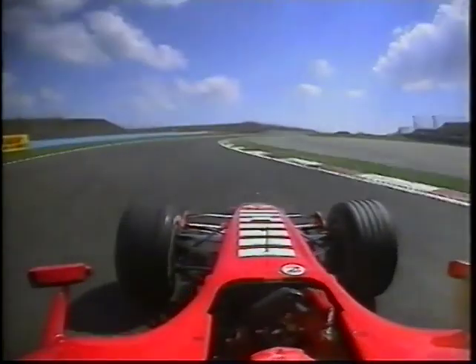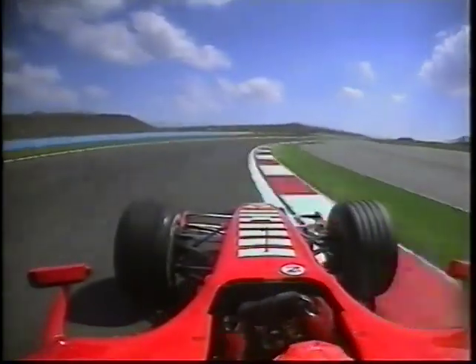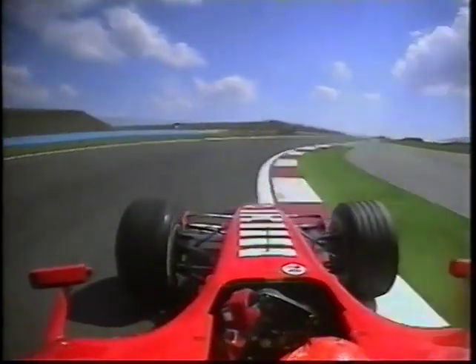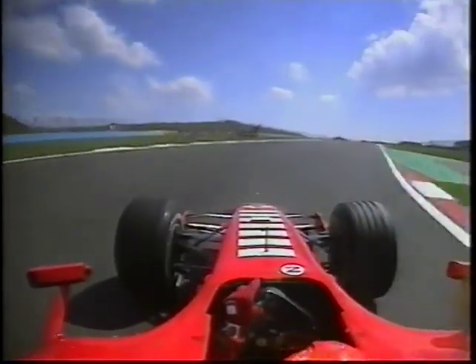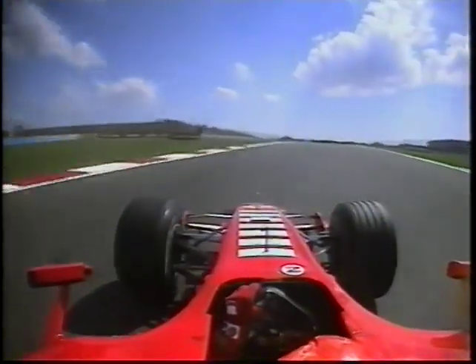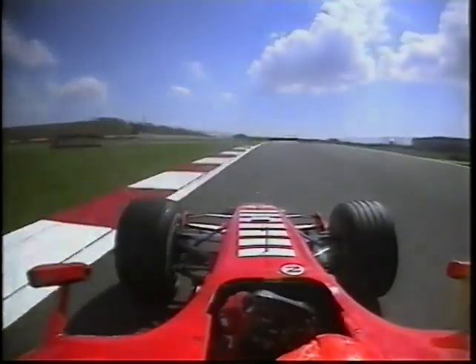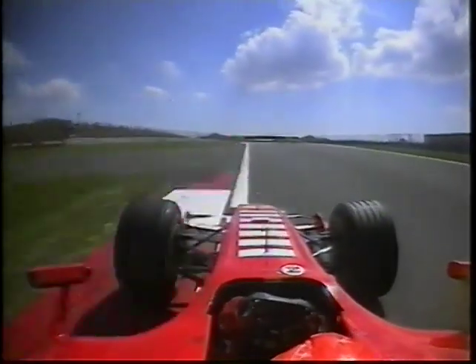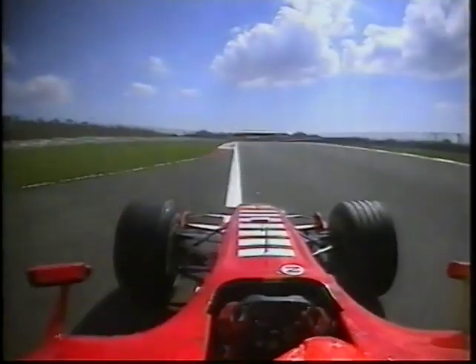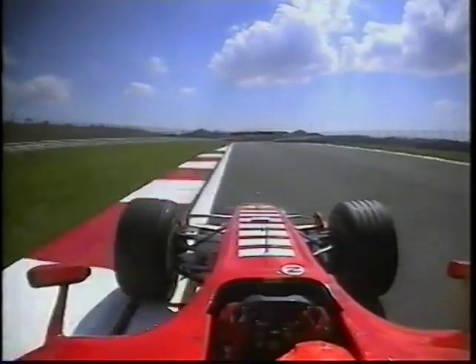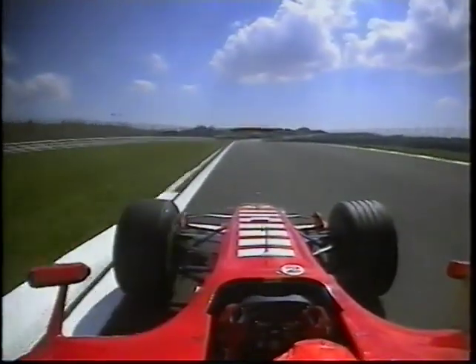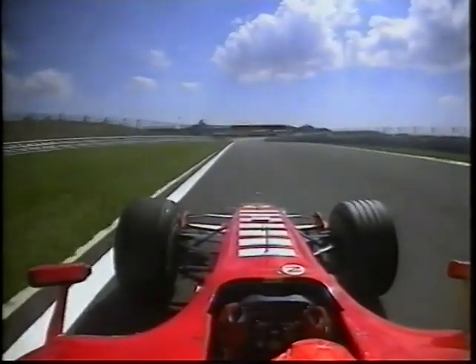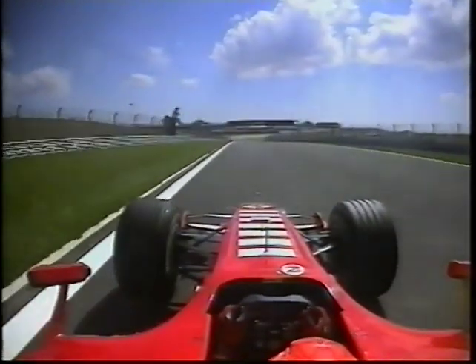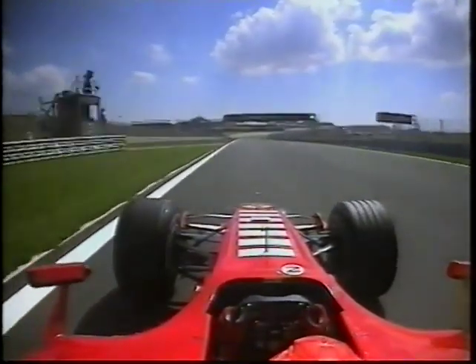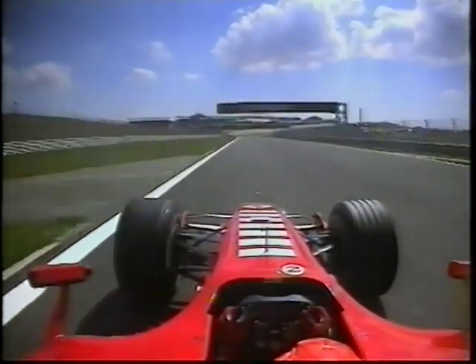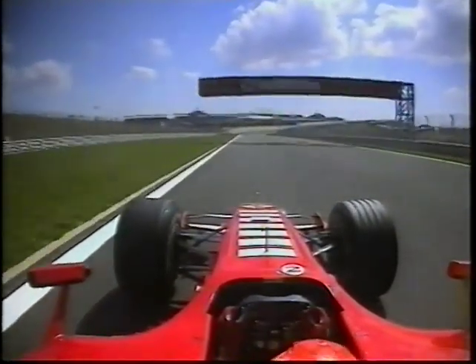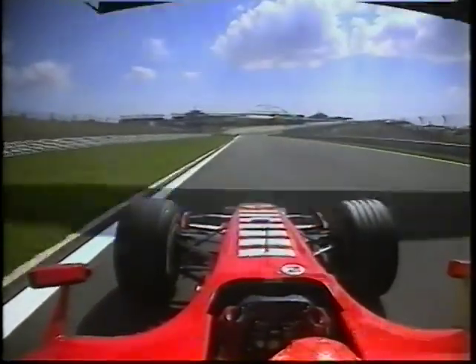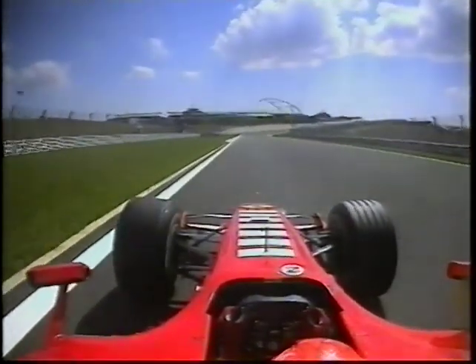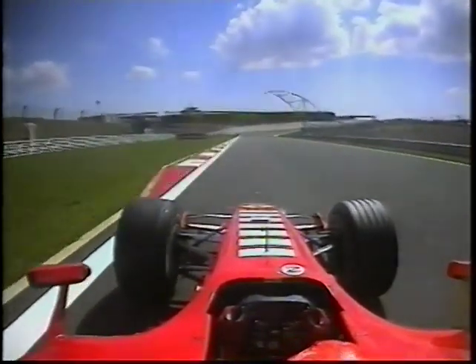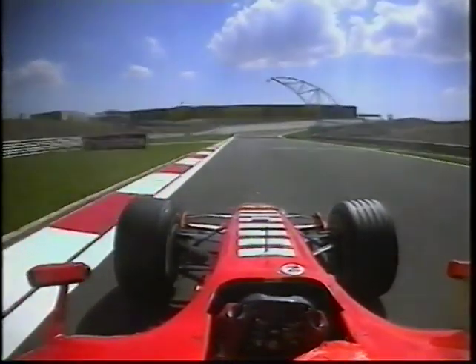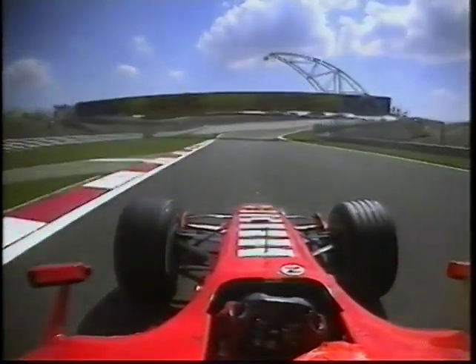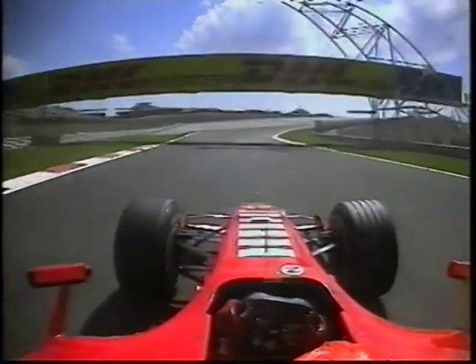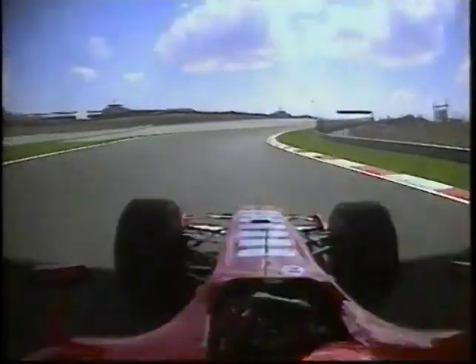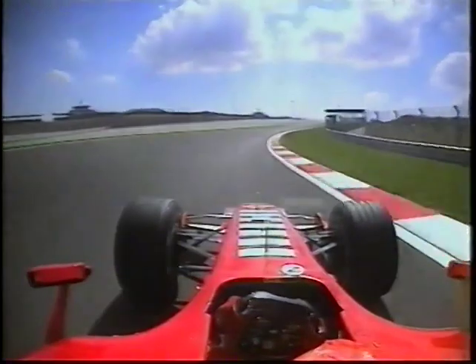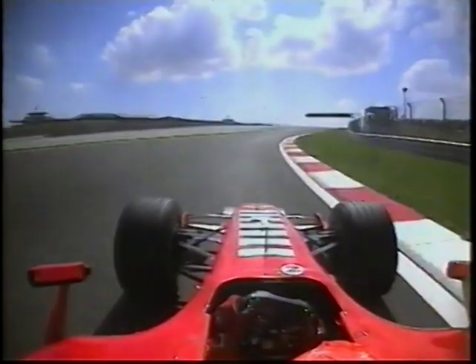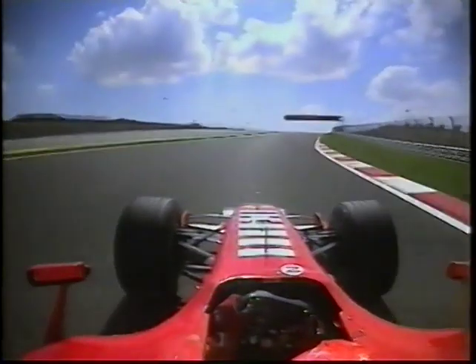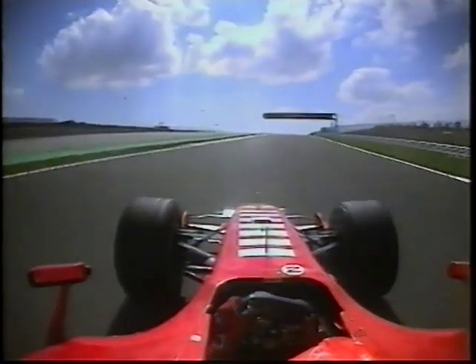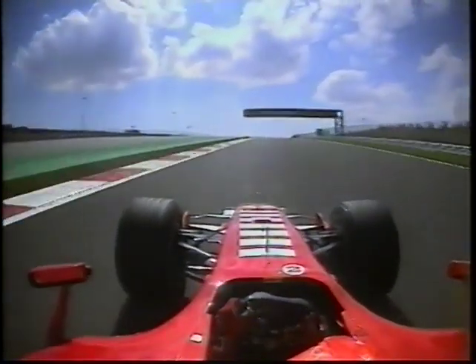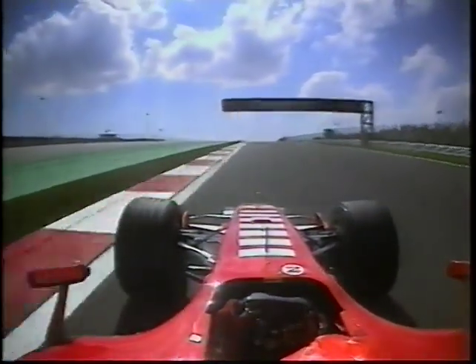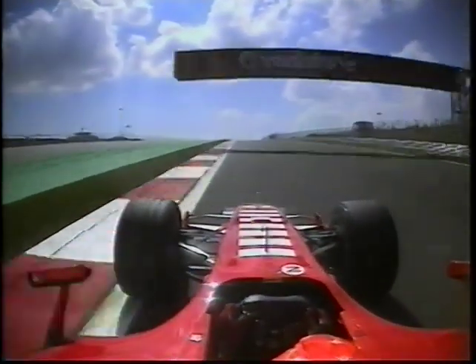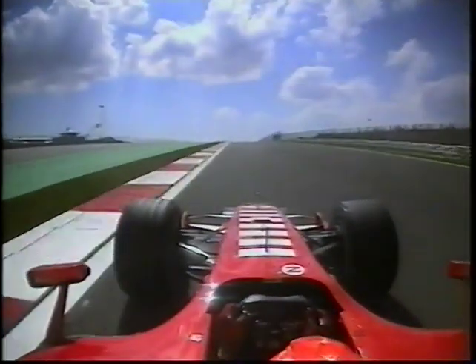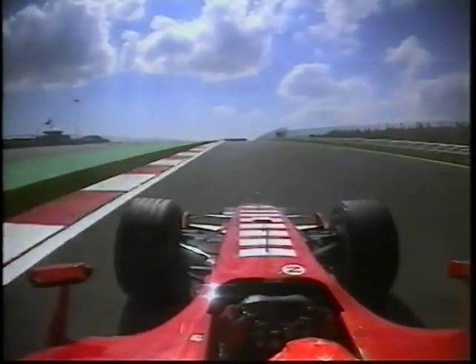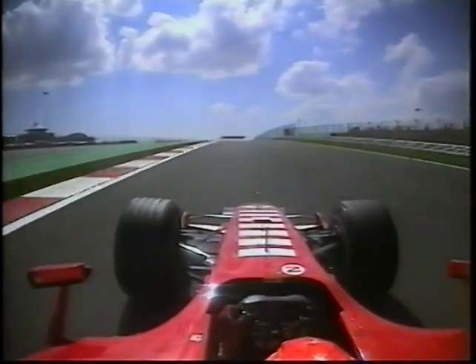Turn 10 is easy — it's uphill, a right-hander, and you're still accelerating hard. Down to Turn 11 — looks quite tight, but it's easily full throttle with the amount of downforce he's now carrying. 180 miles an hour.